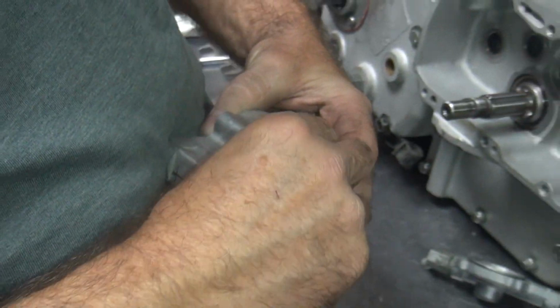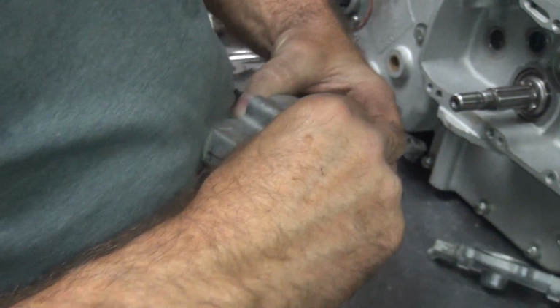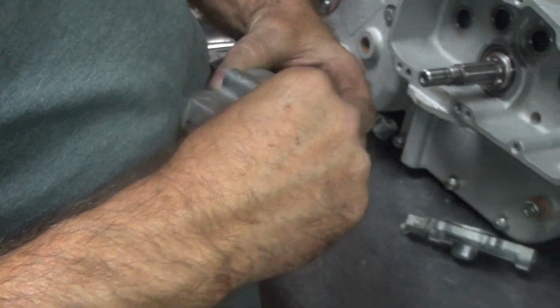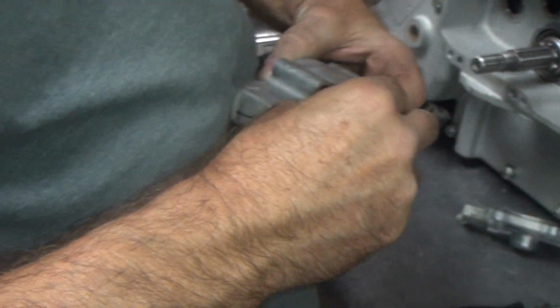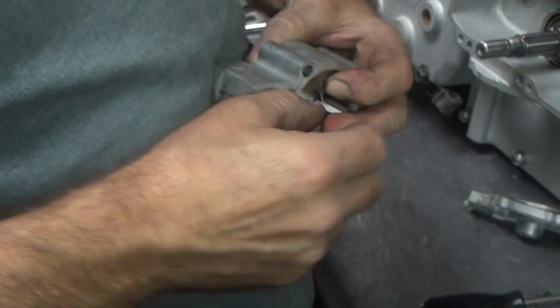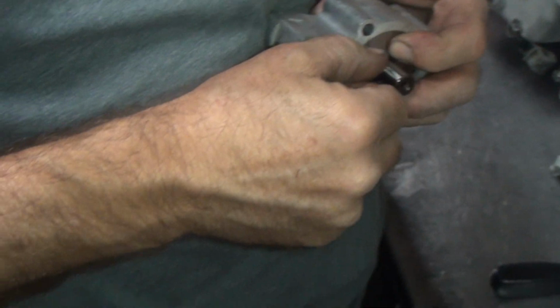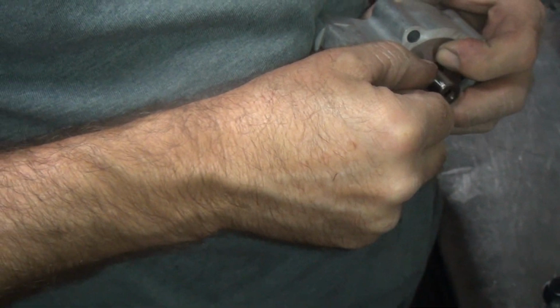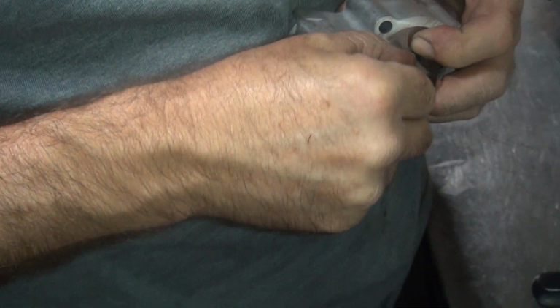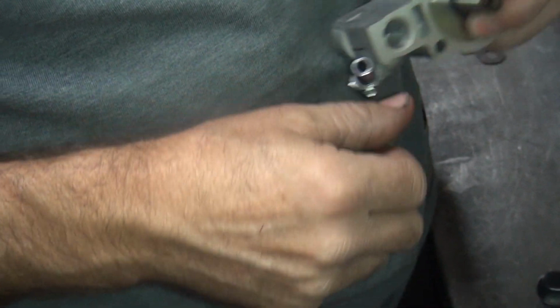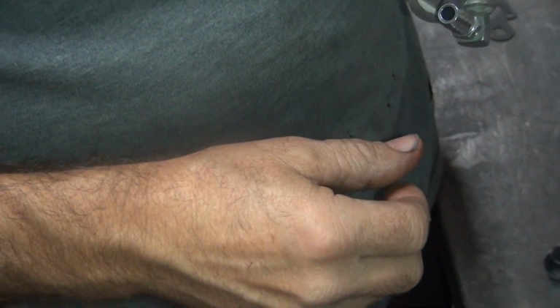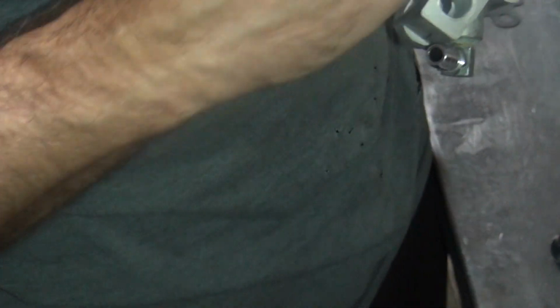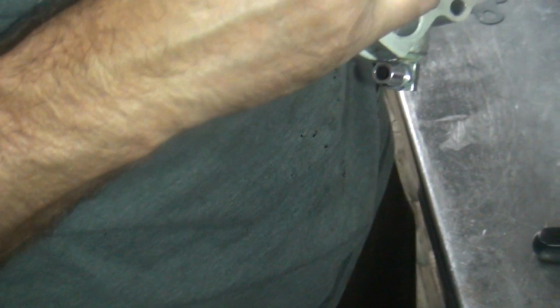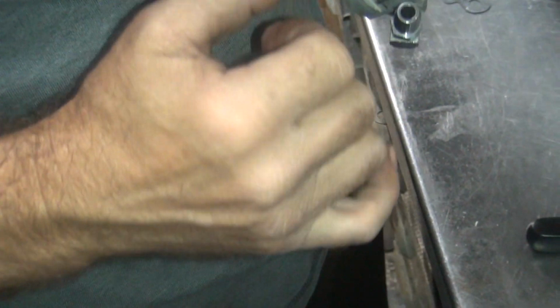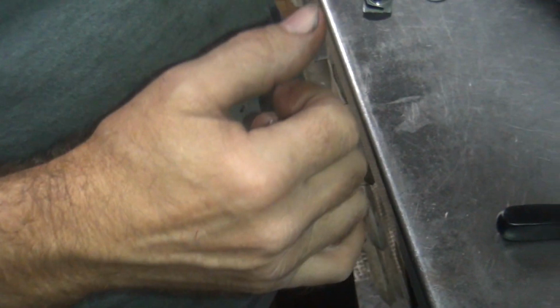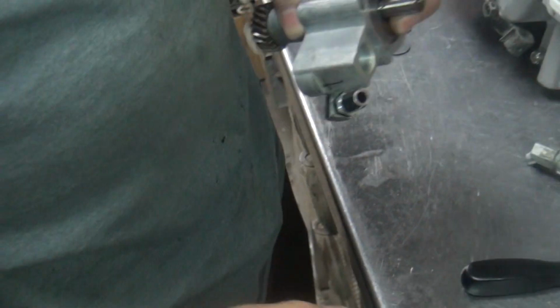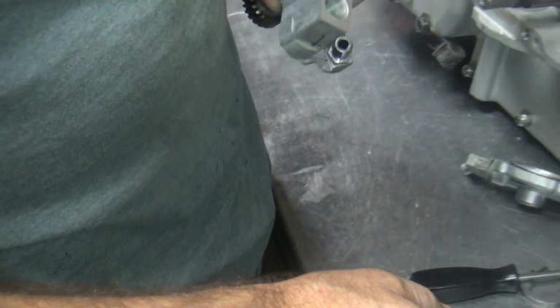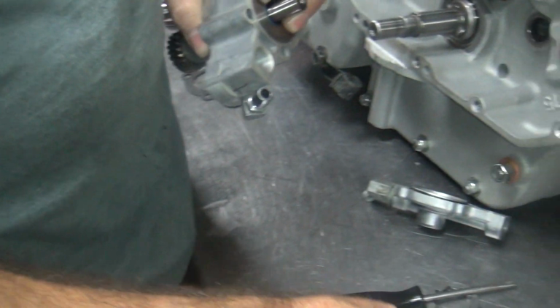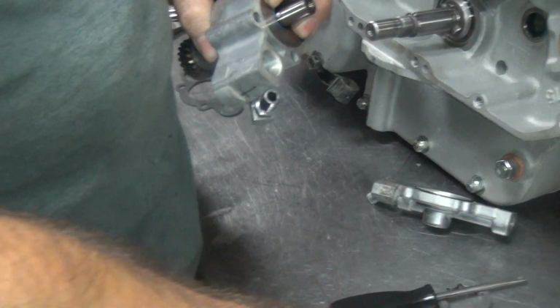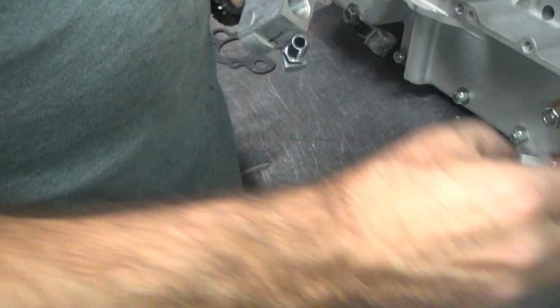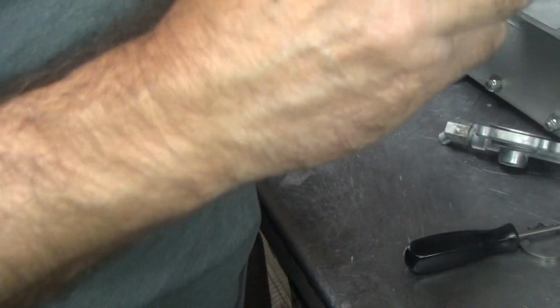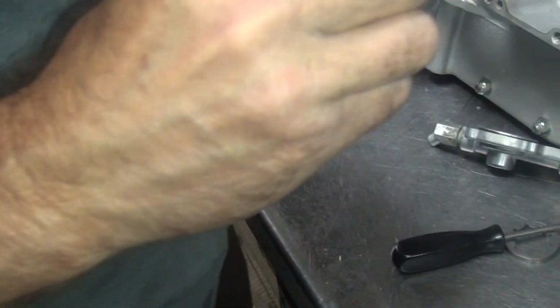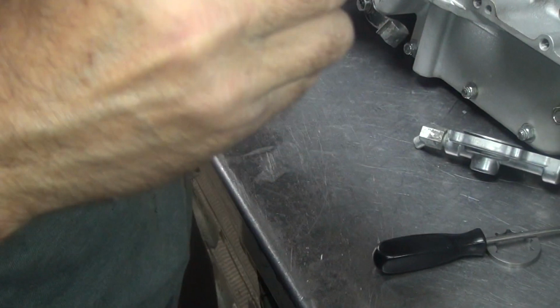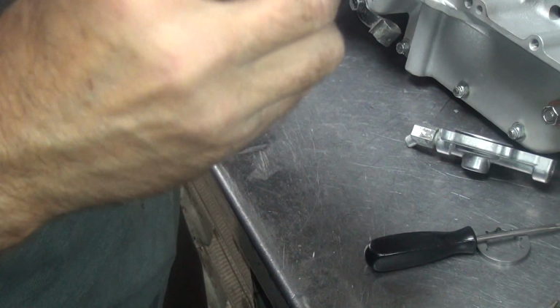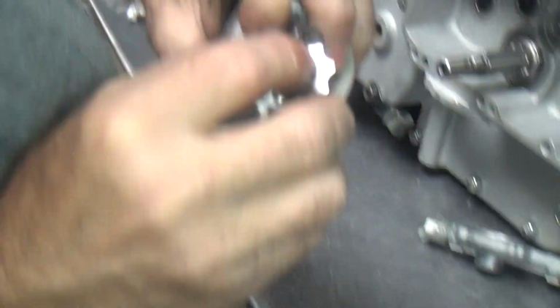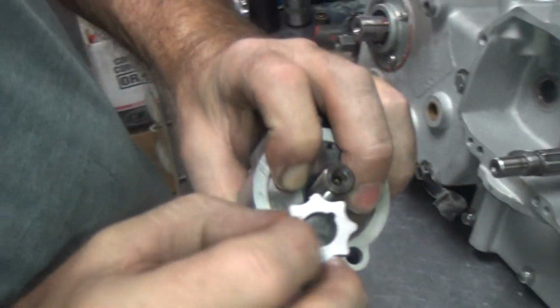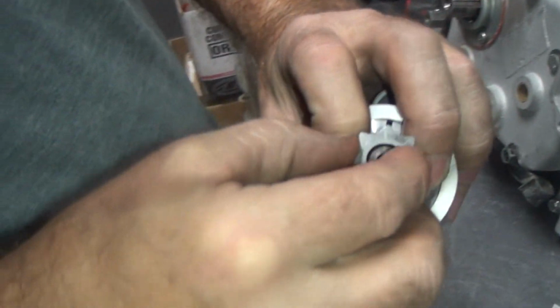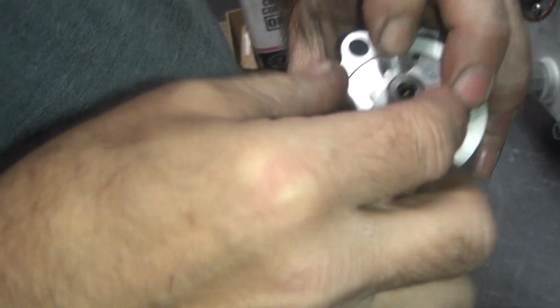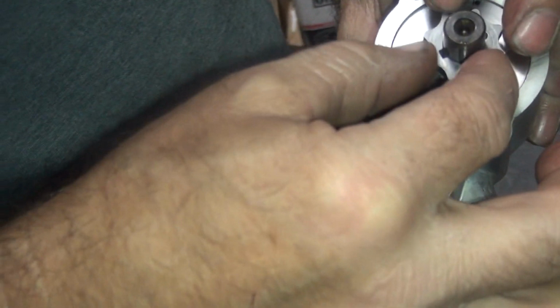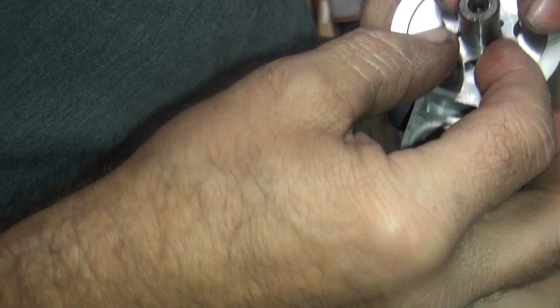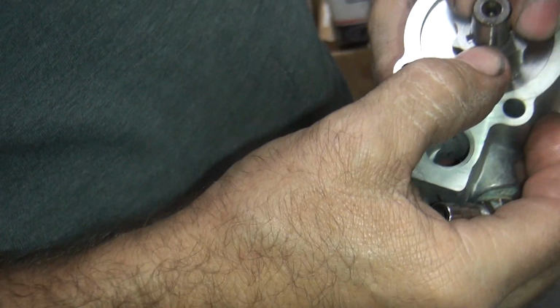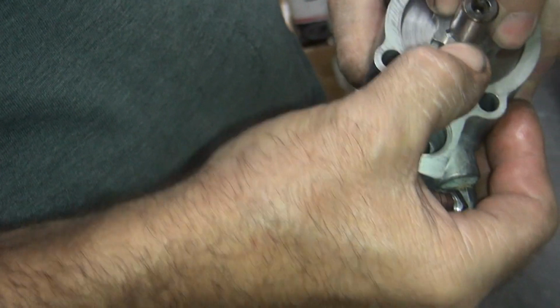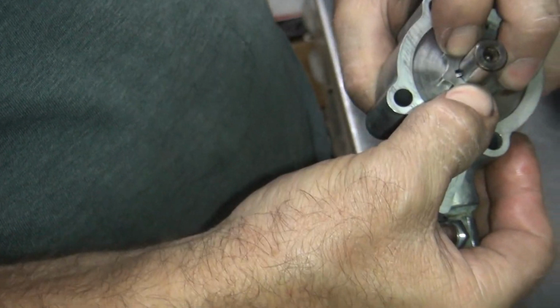It doesn't feel like it. See? A pair of tweezers almost. You have to compress this too. And what is that grabbing? This side. You got a round one and a square one — the square one goes there.